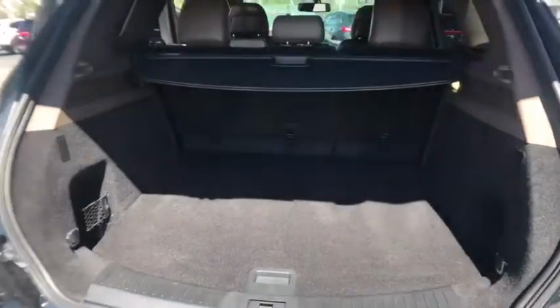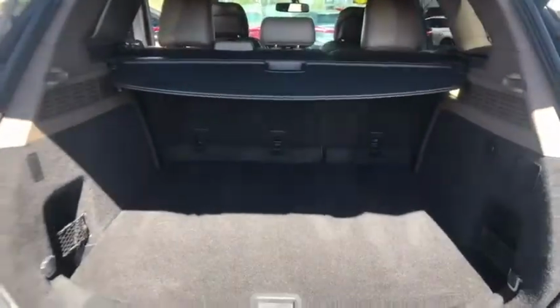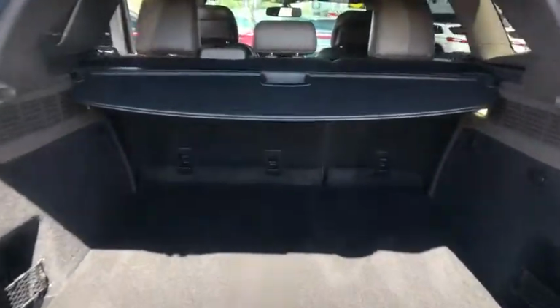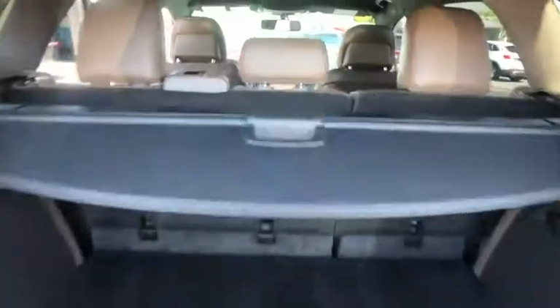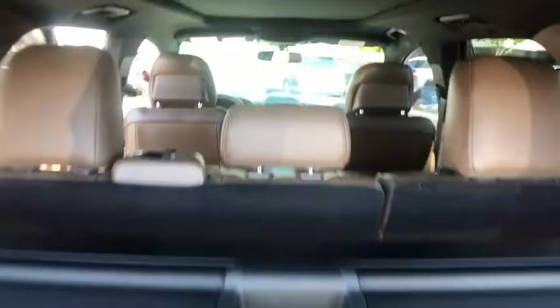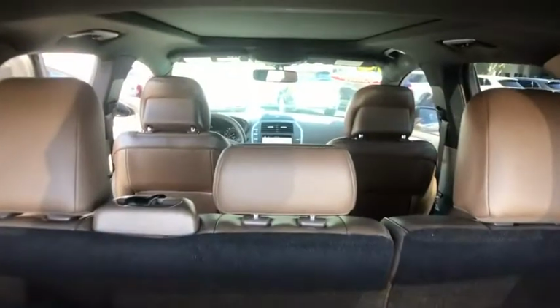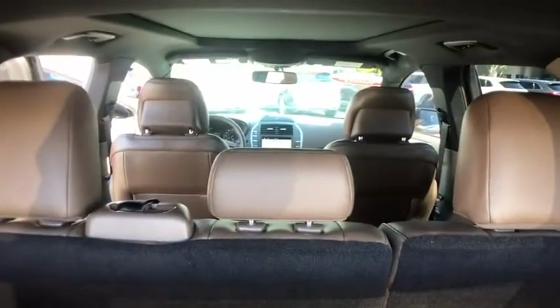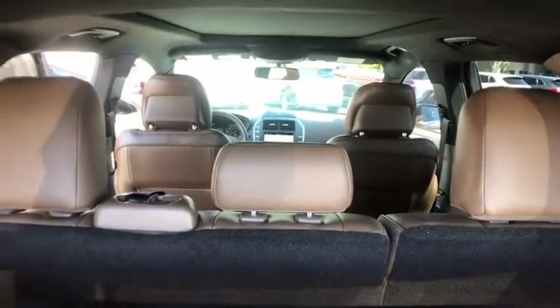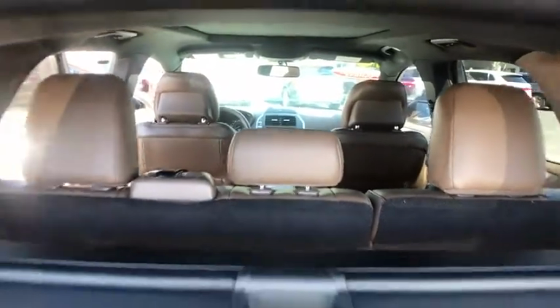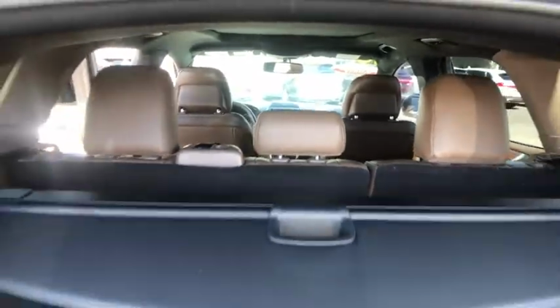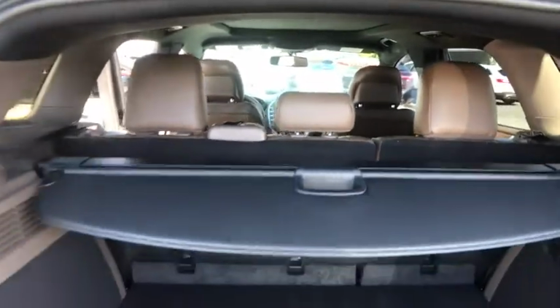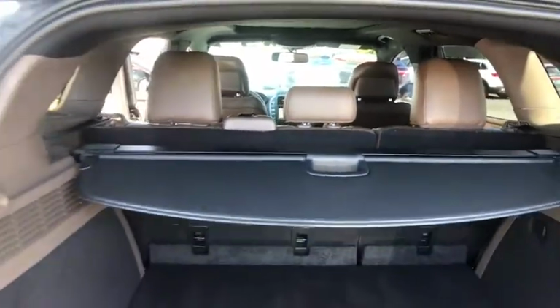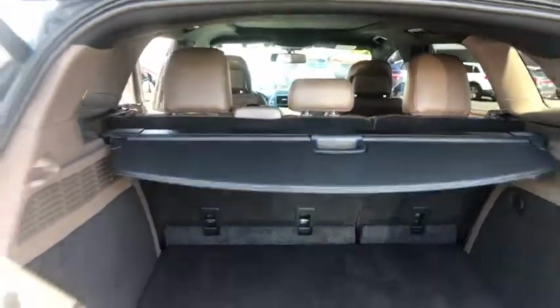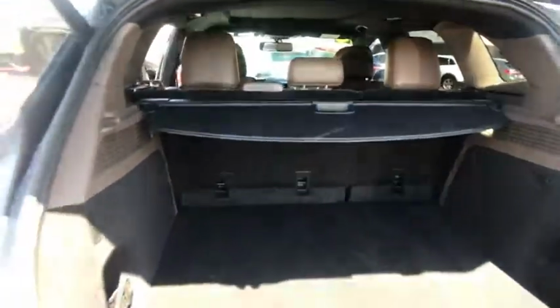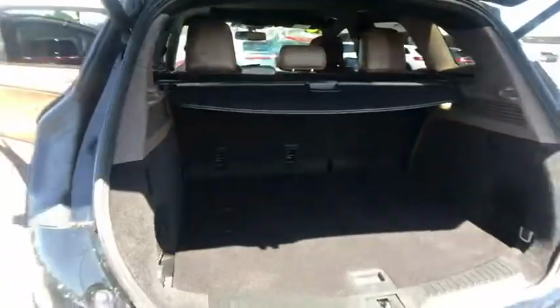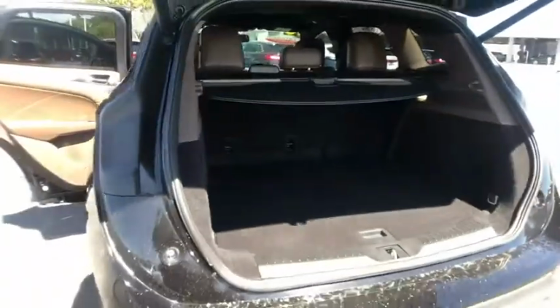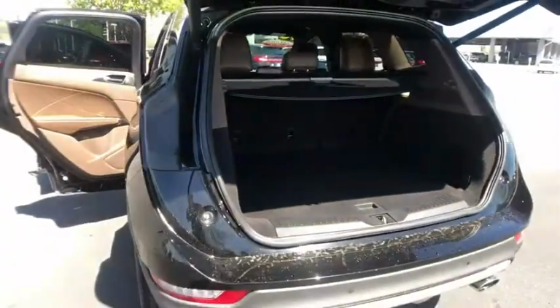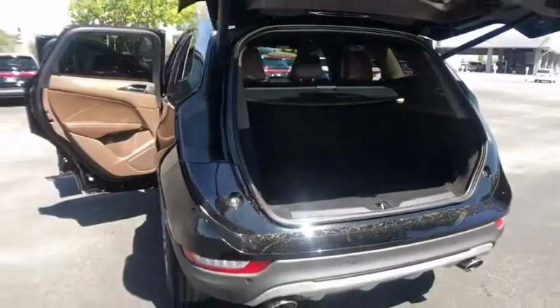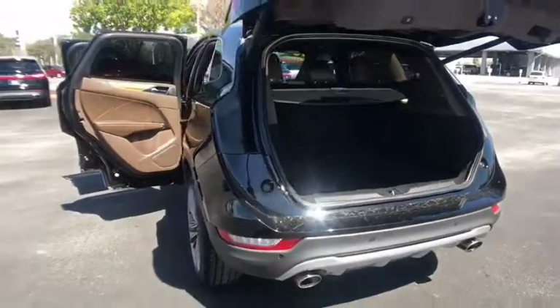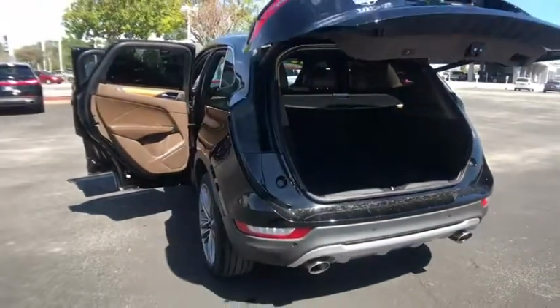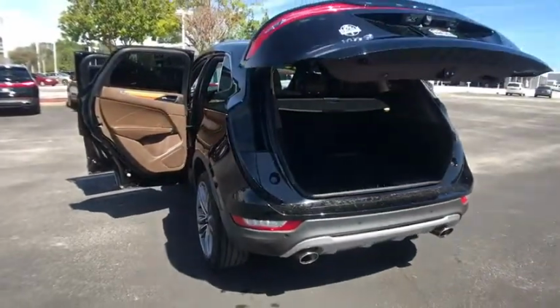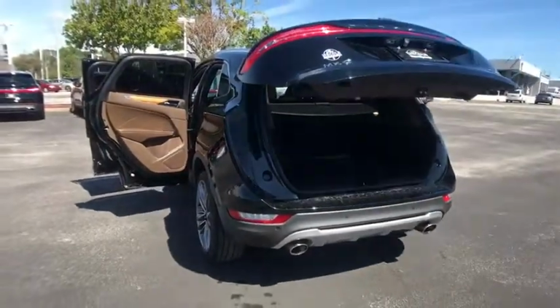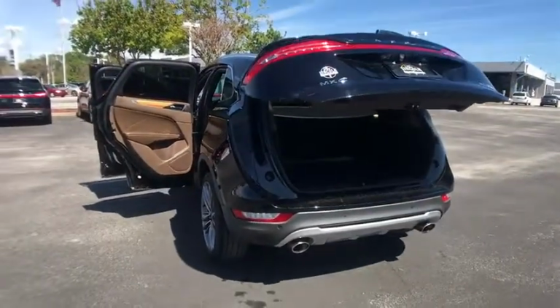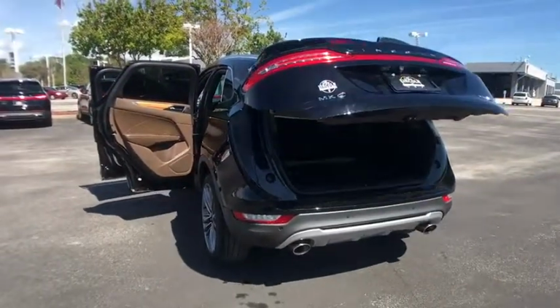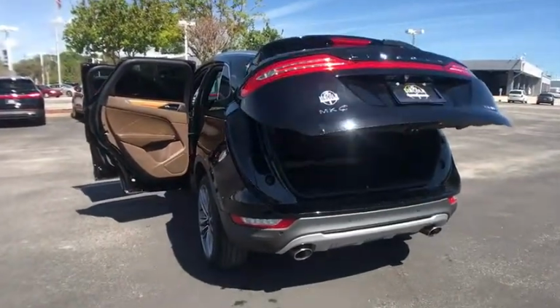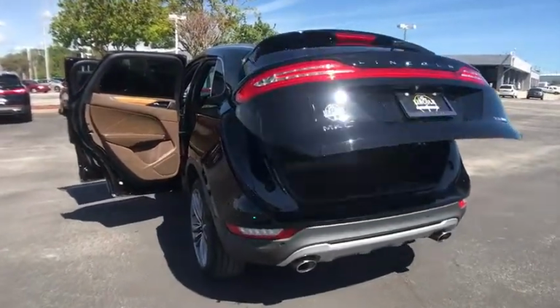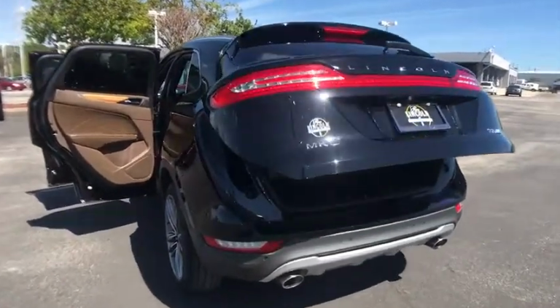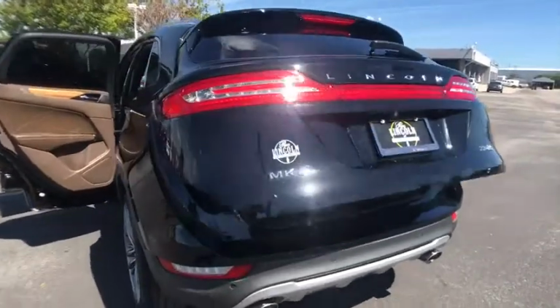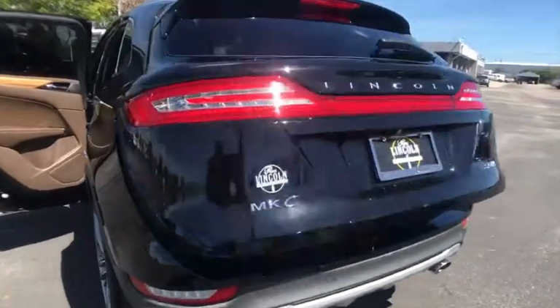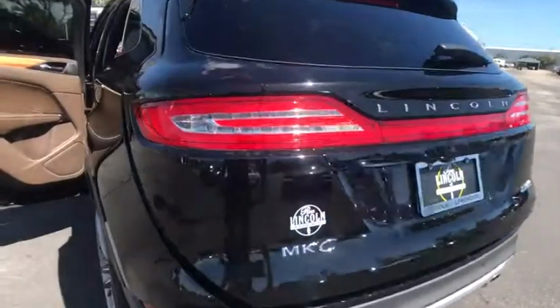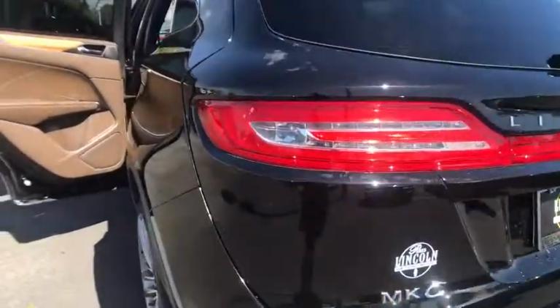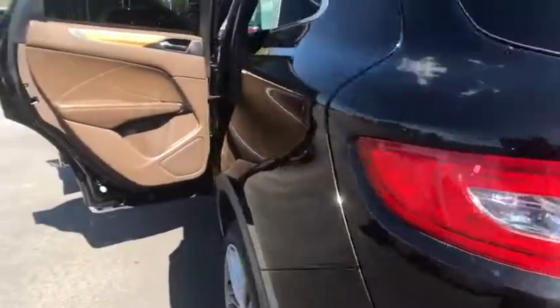Stability control, anti-lock braking system, remote engine start, keyless entry, power passenger seat, power liftgate, traction control, all-wheel drive, steering wheel audio controls, navigation system, backup camera.